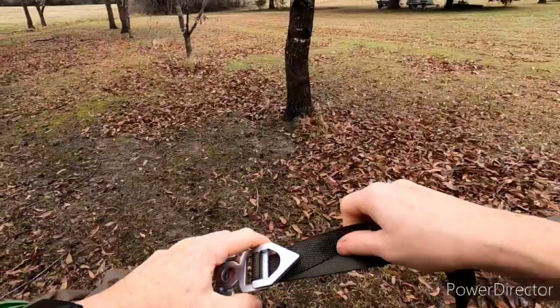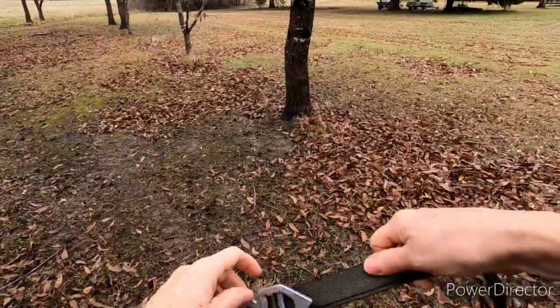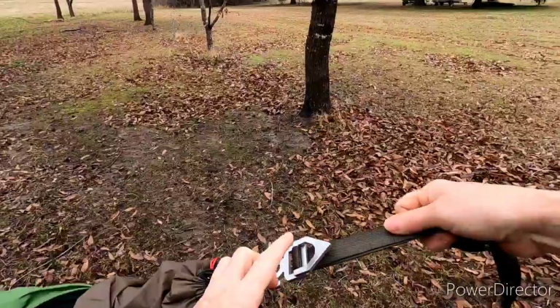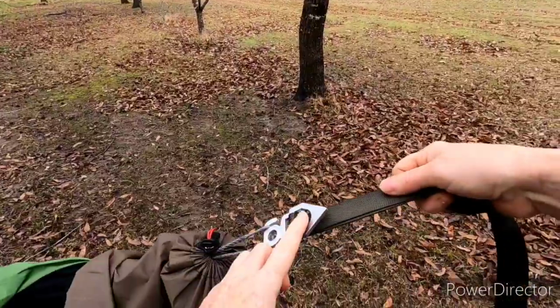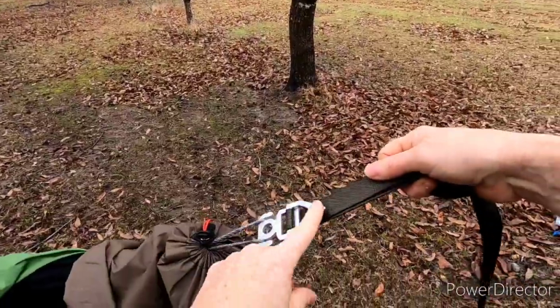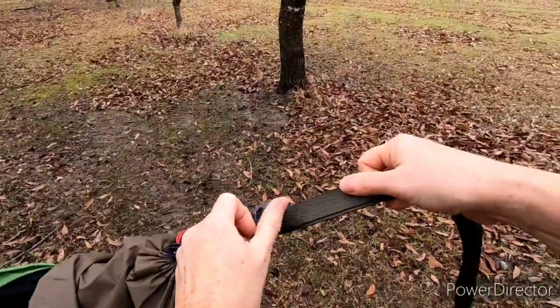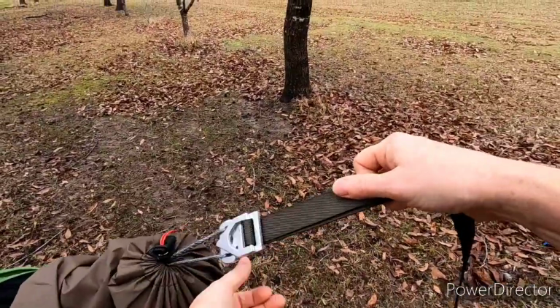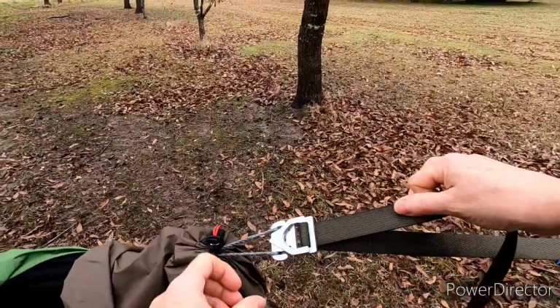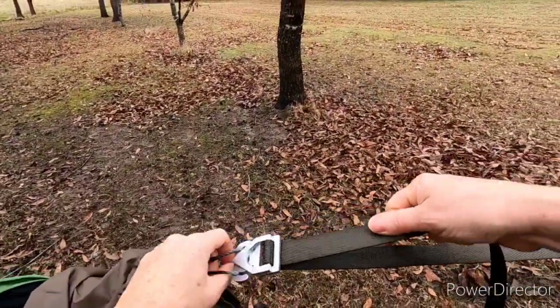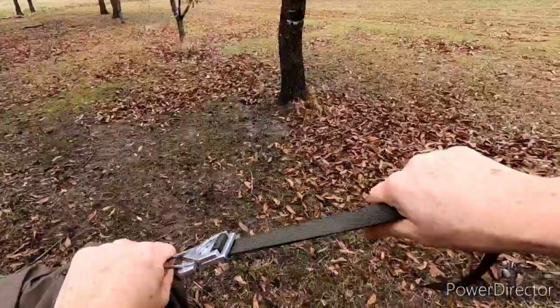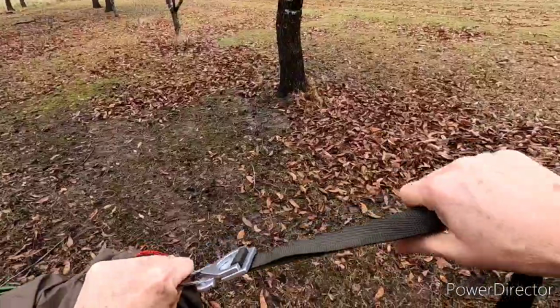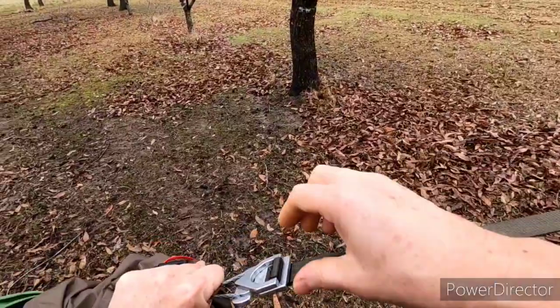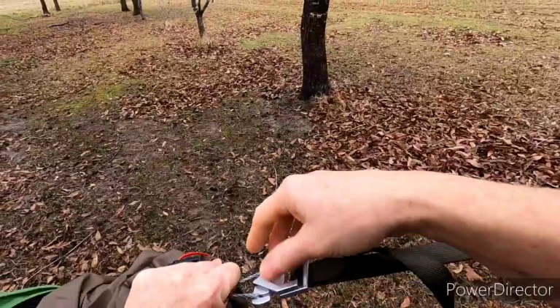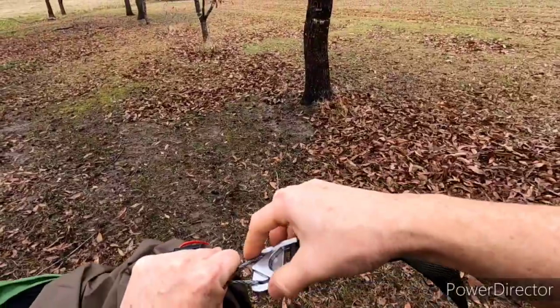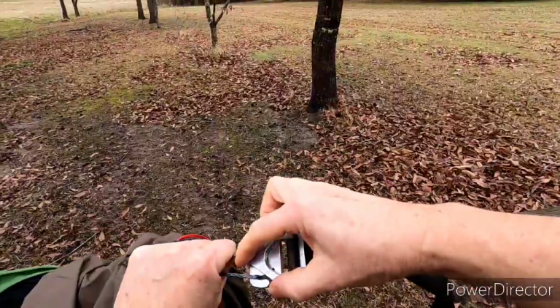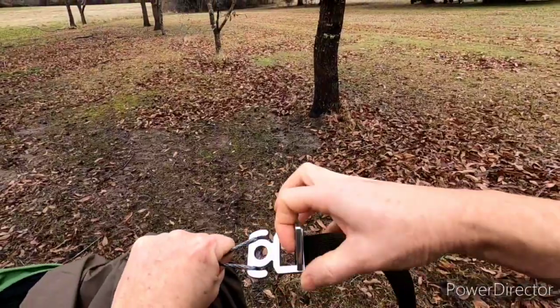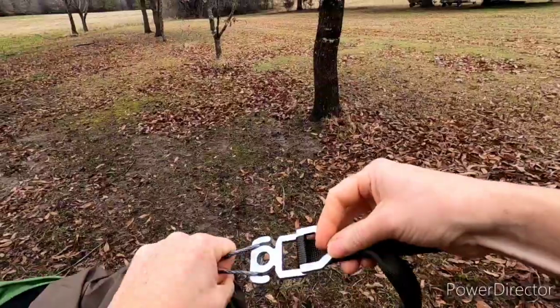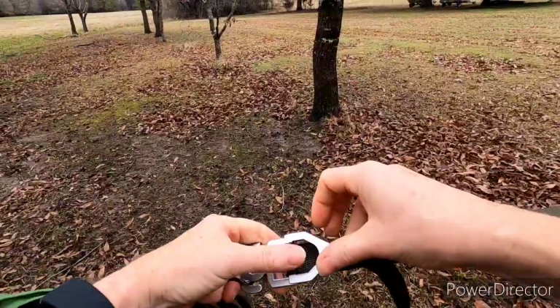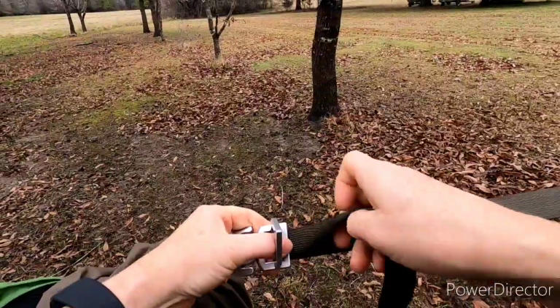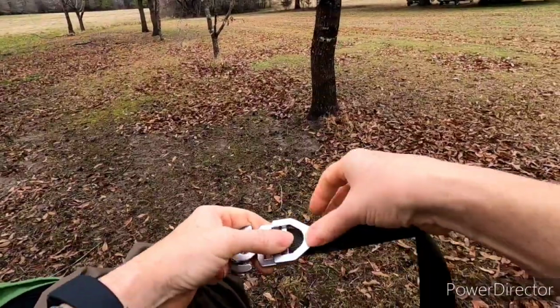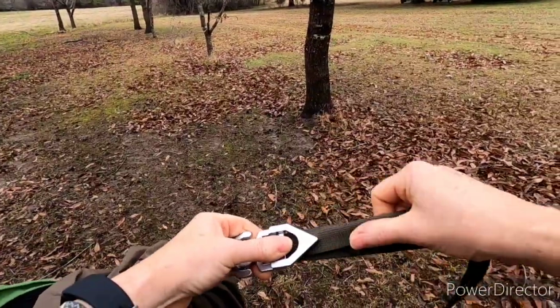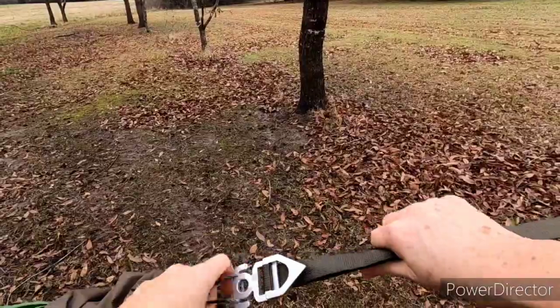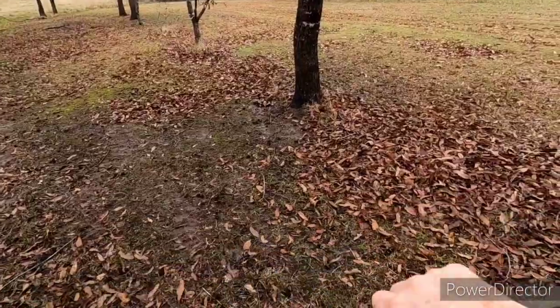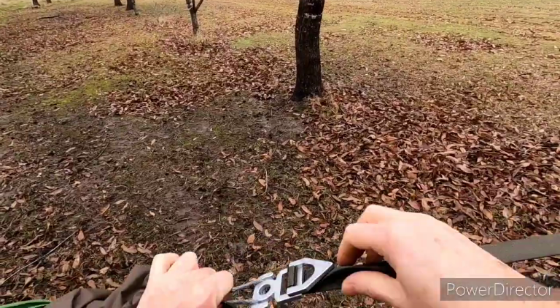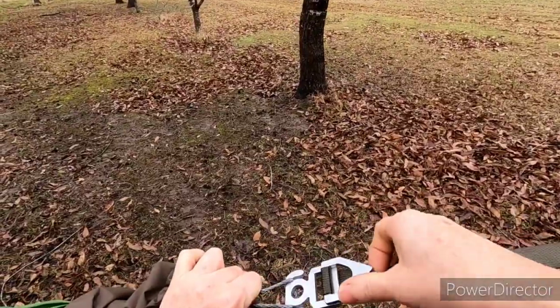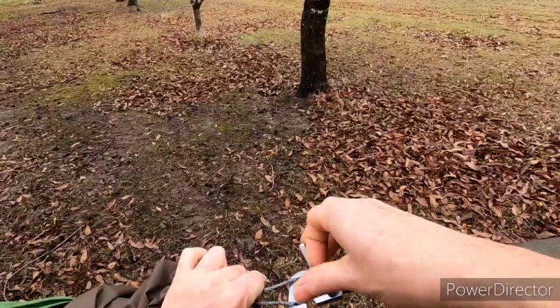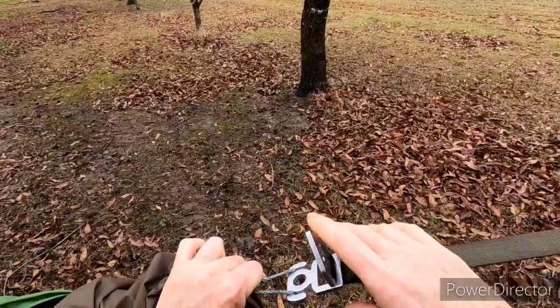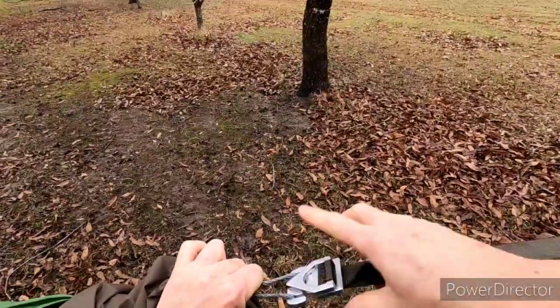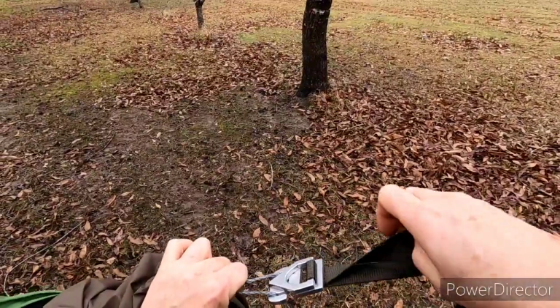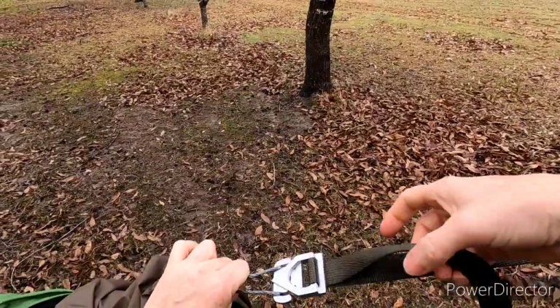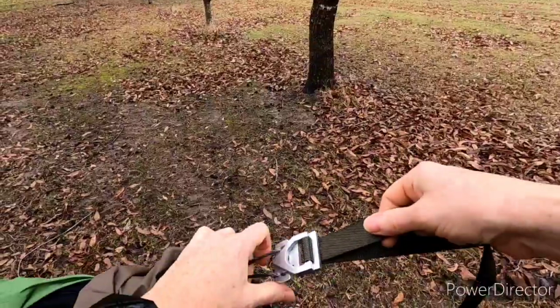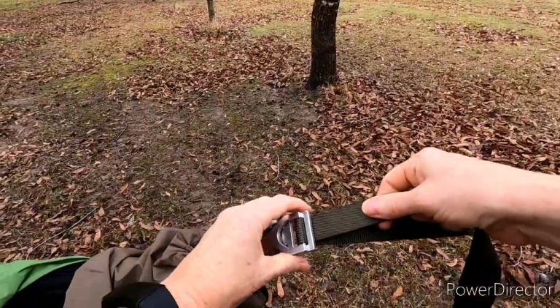It doesn't matter whether this is flipped up or flipped down — it doesn't matter. In fact, when I got in it earlier I had it flipped up like this, and when I got in it the pressure actually made that thing flip over, which was not a big deal.